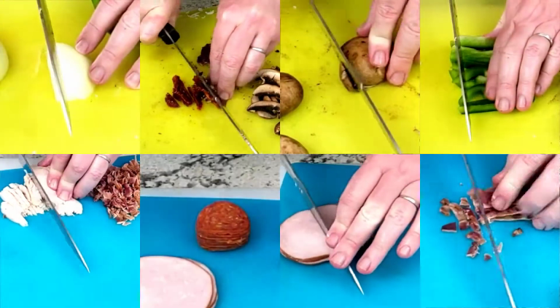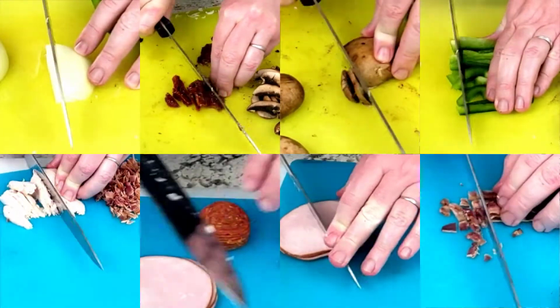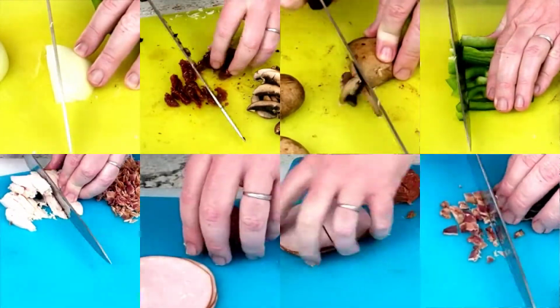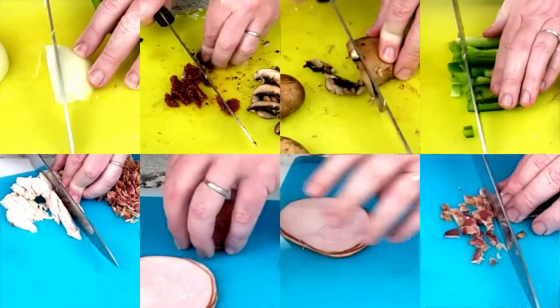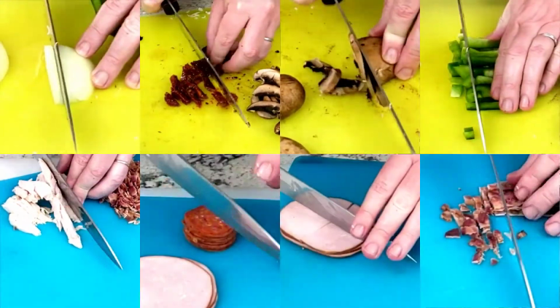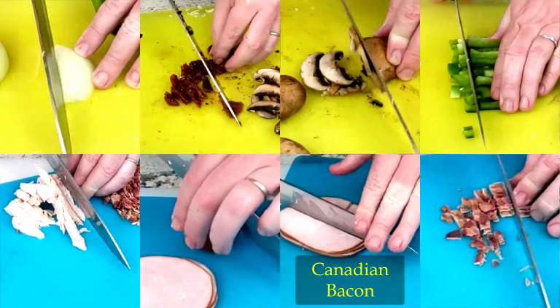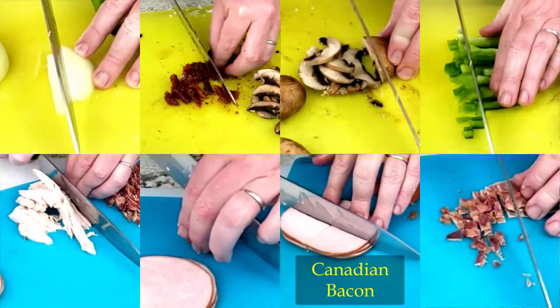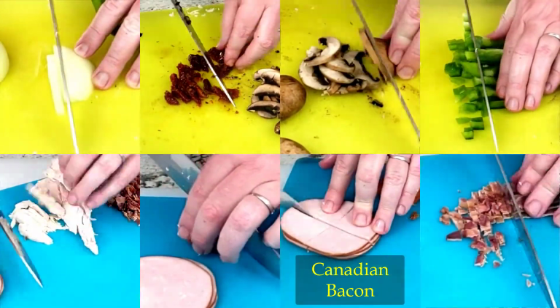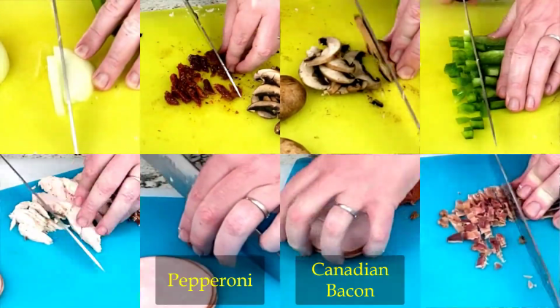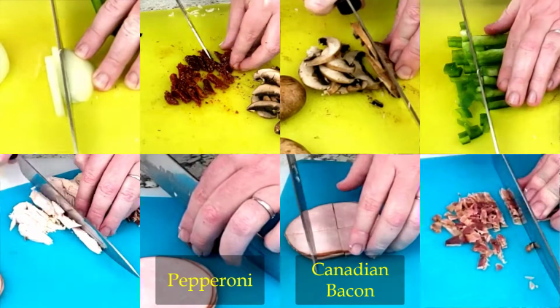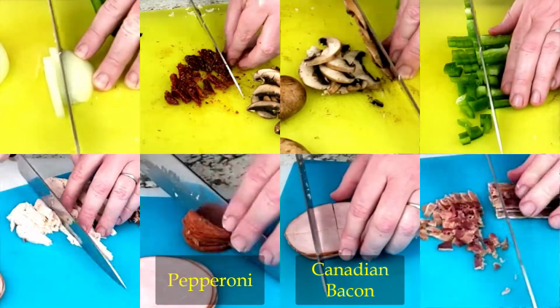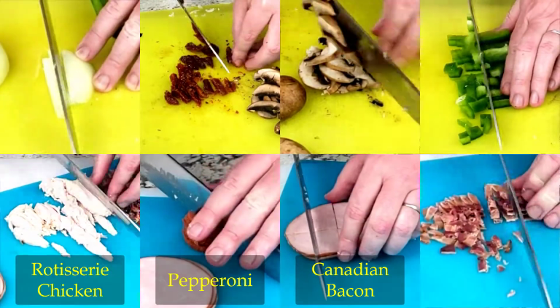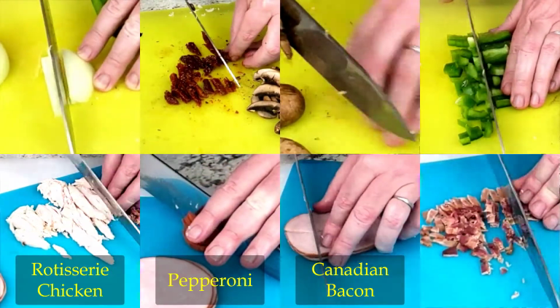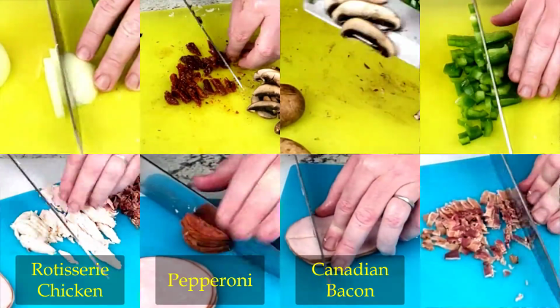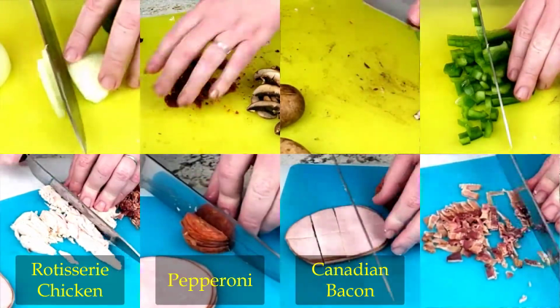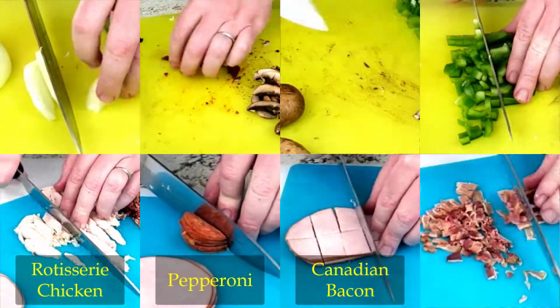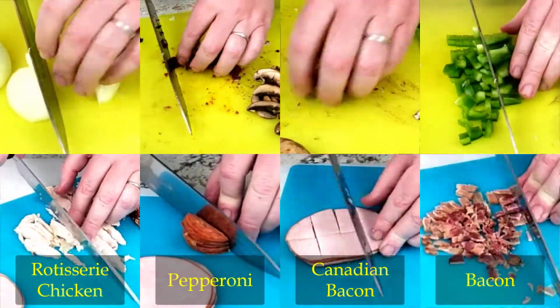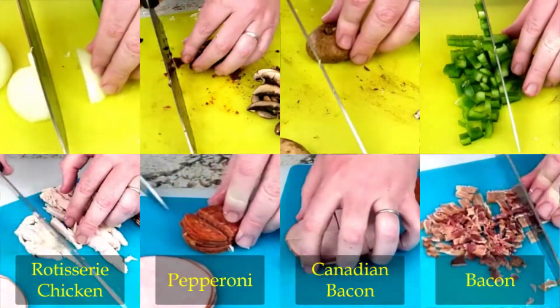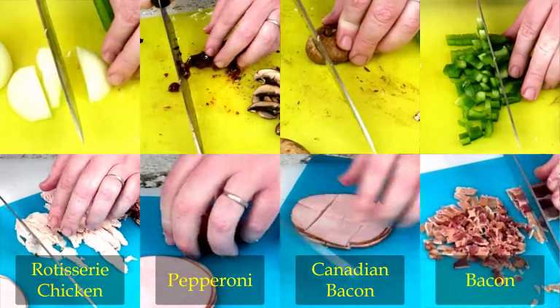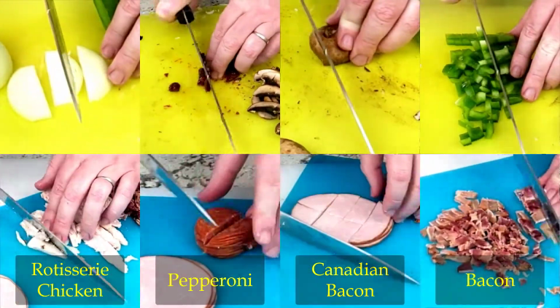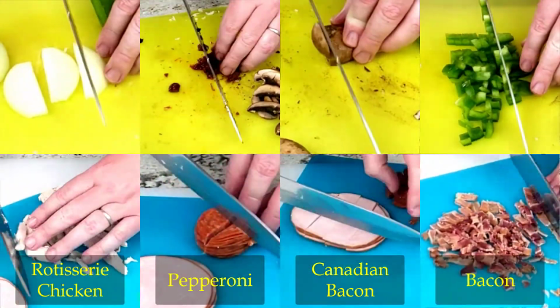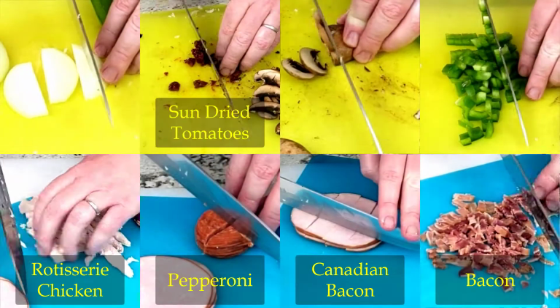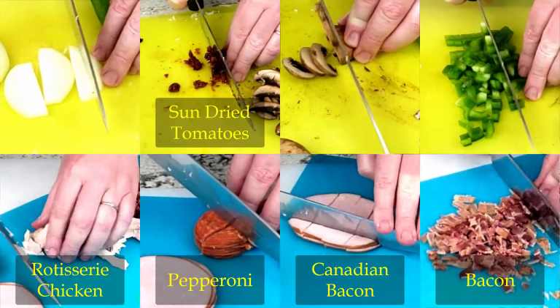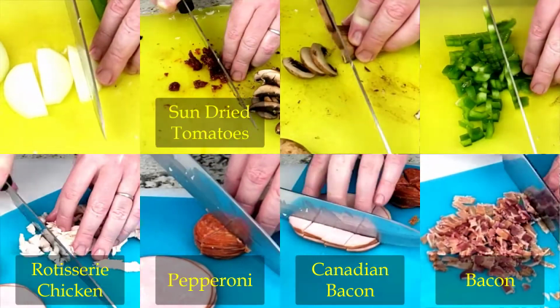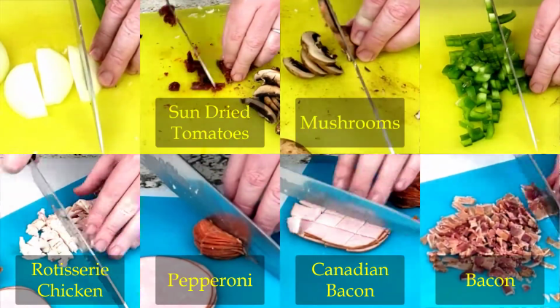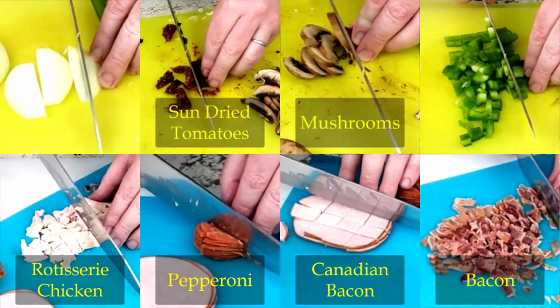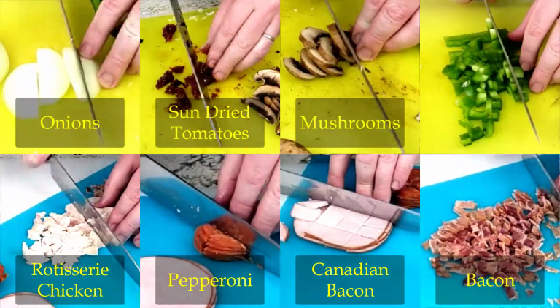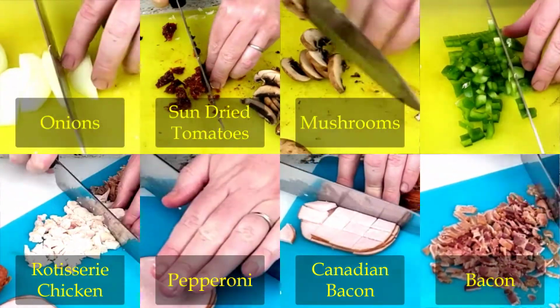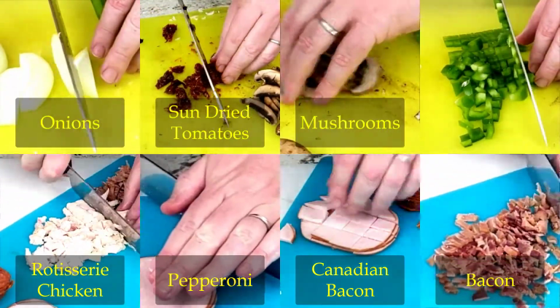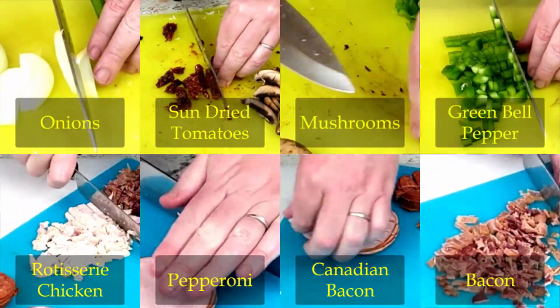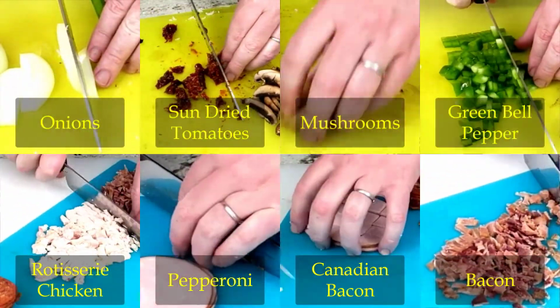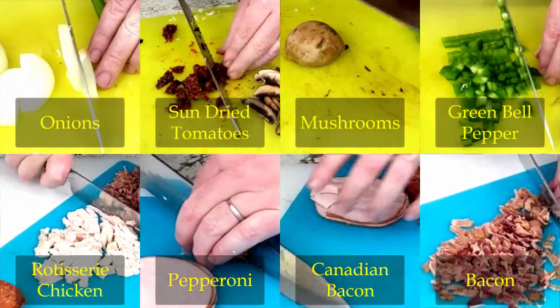For our pizza today, it's going to be Canadian bacon, pepperoni, rotisserie chicken breasts, and bacon for the meats, followed by sun-dried tomatoes, mushrooms, onions, and green bell peppers for the vegetables.